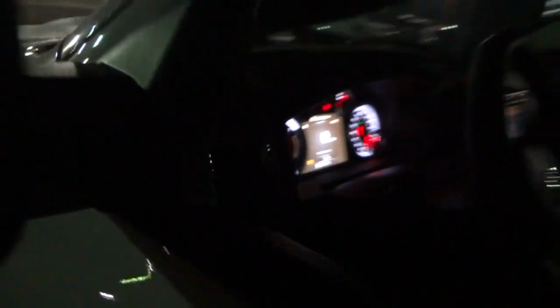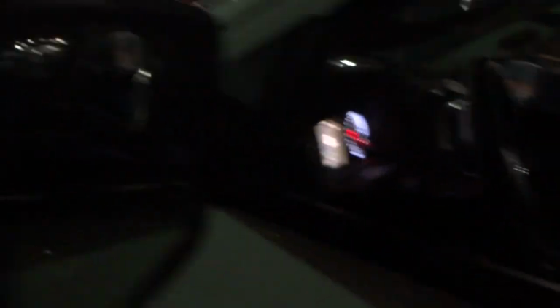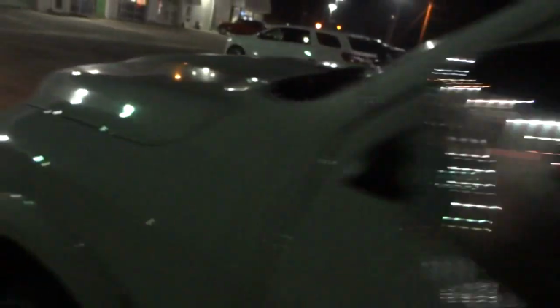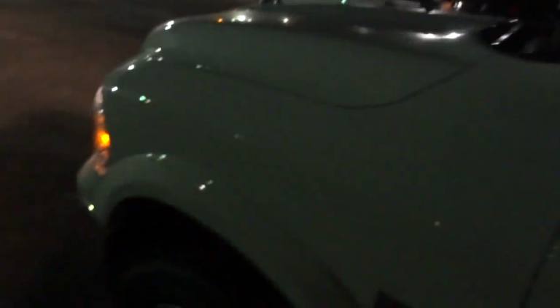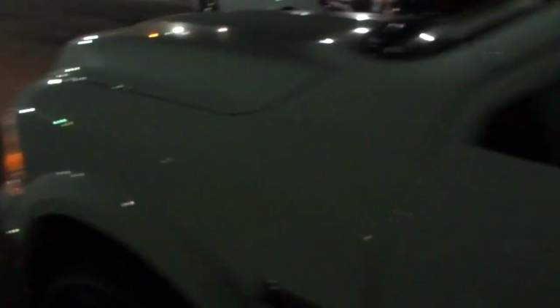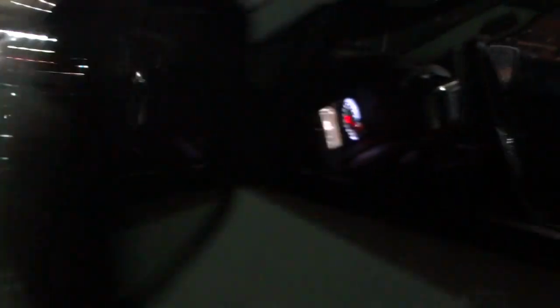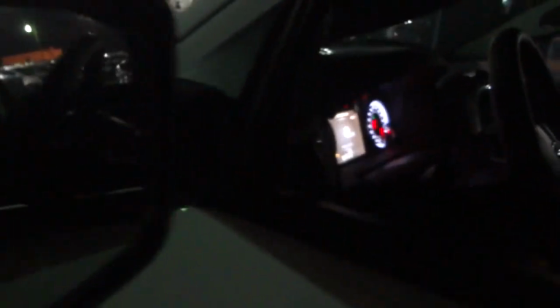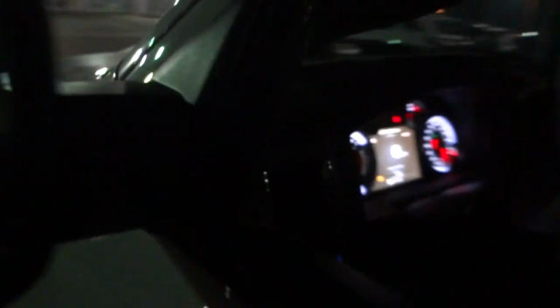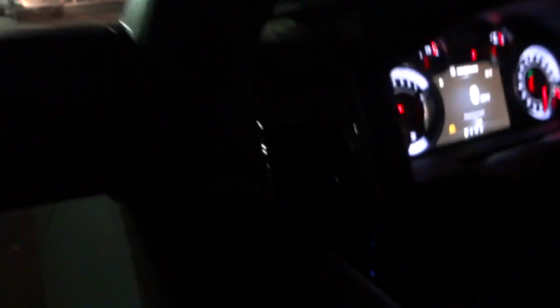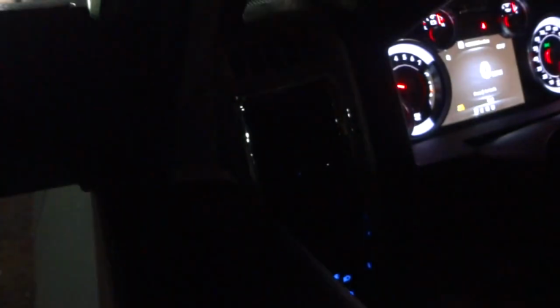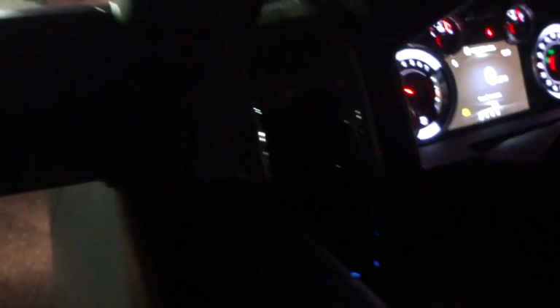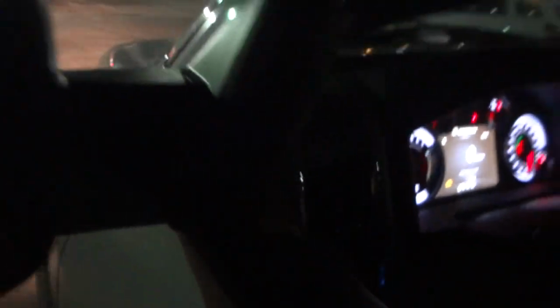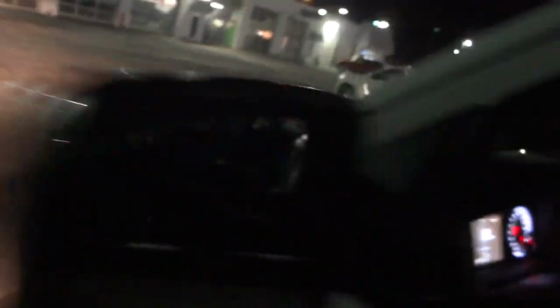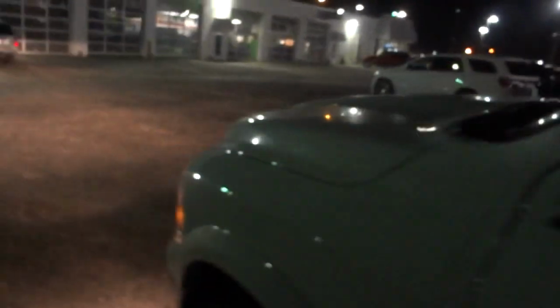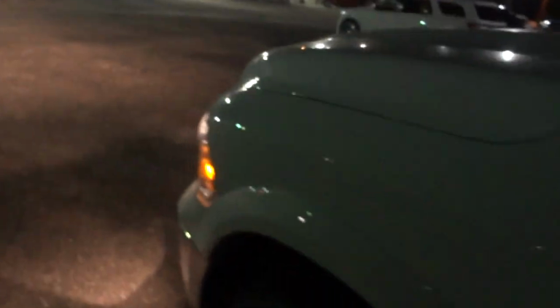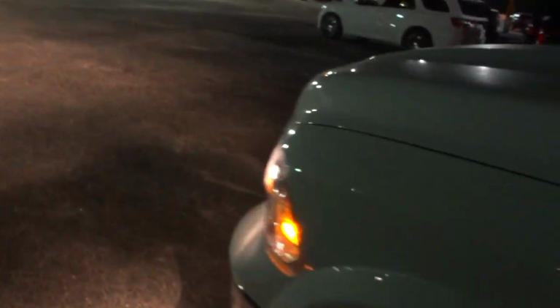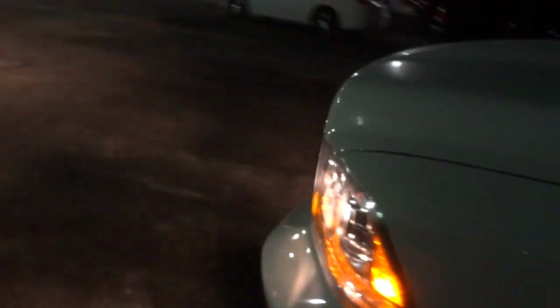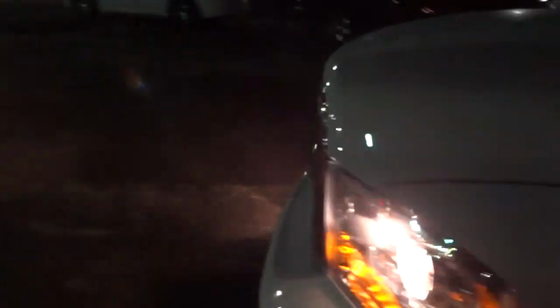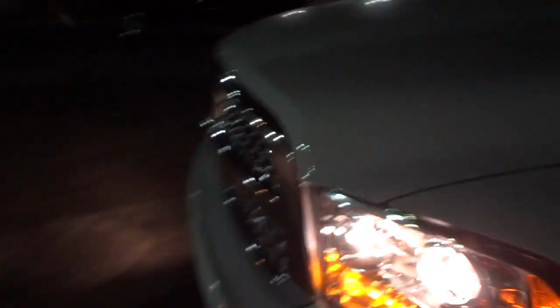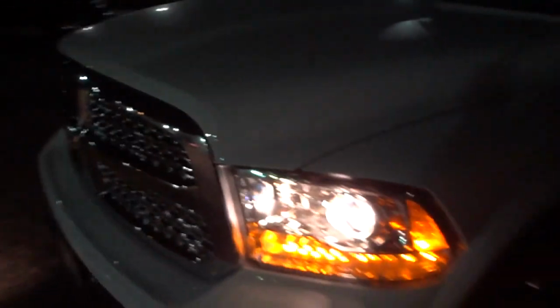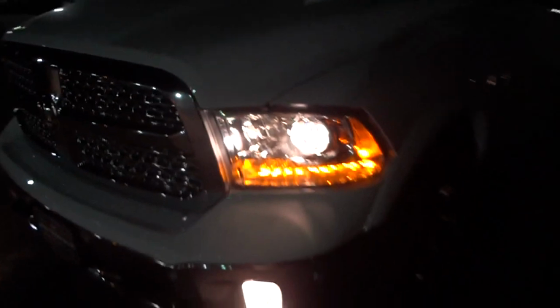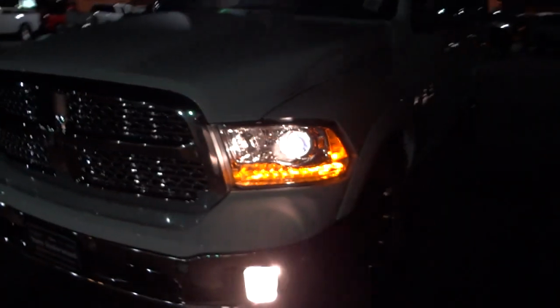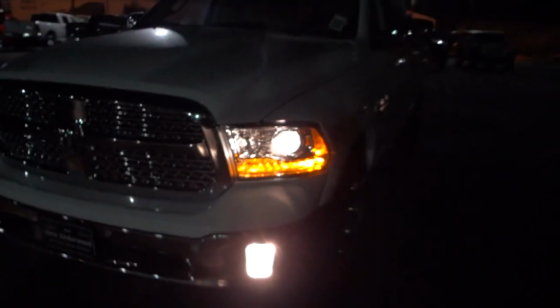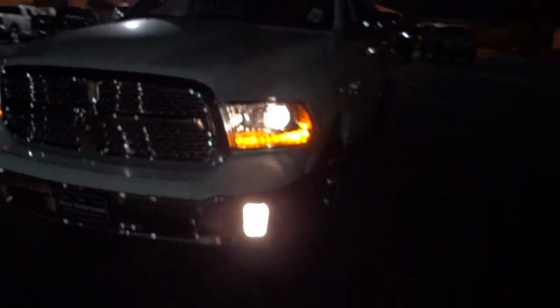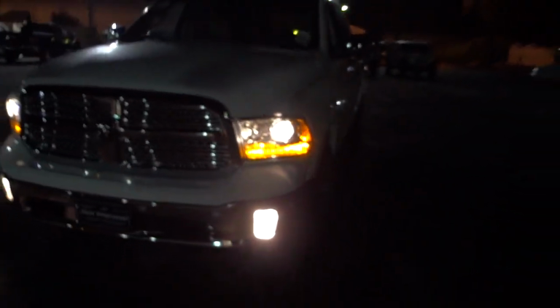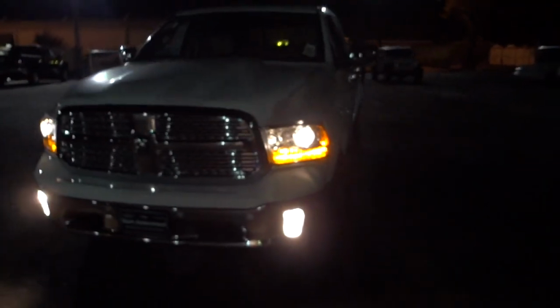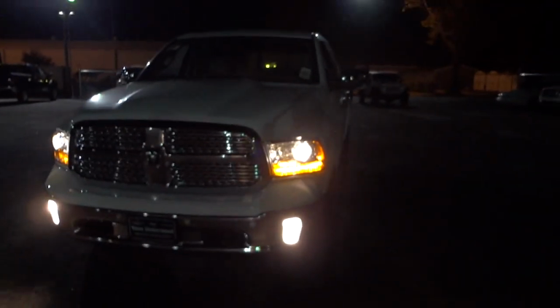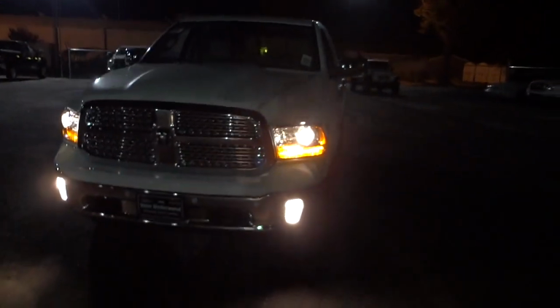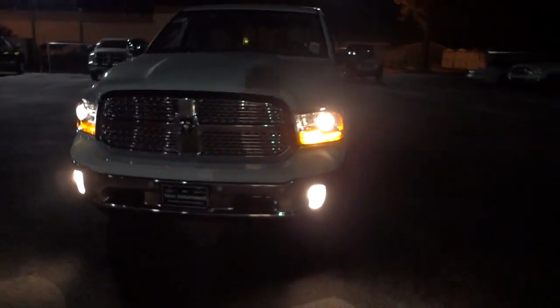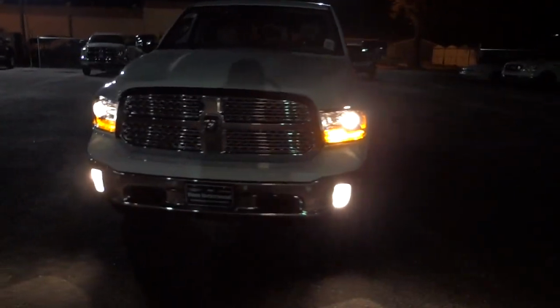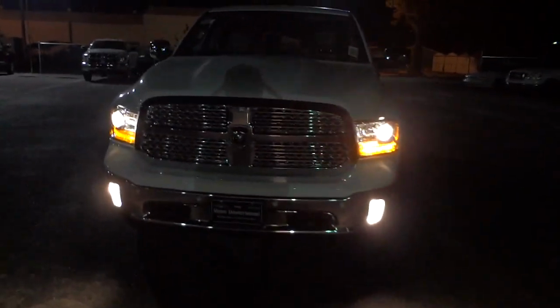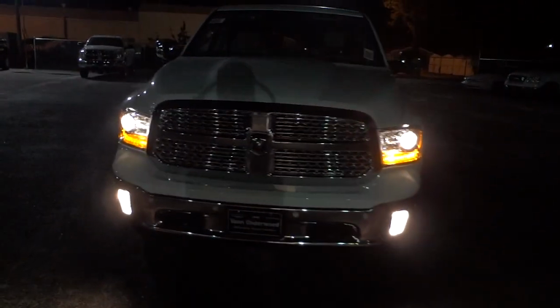I'm going to turn the fog lights on as well by pushing the button. So now we've got the projector headlights and the fog lights on.